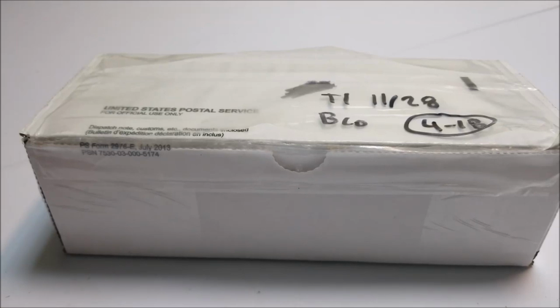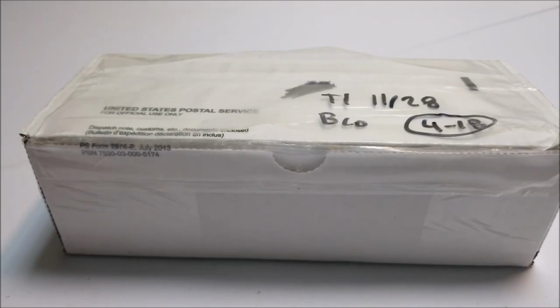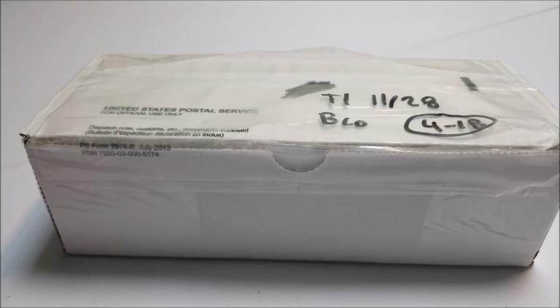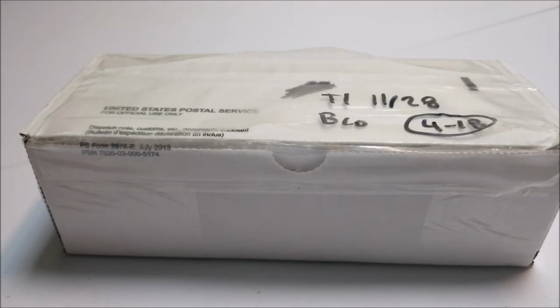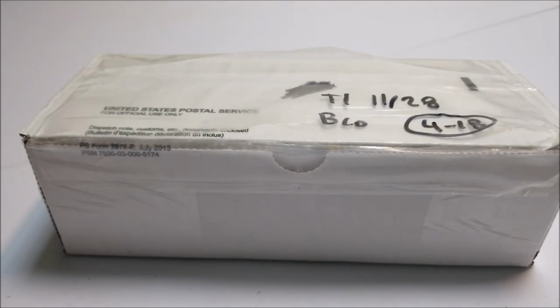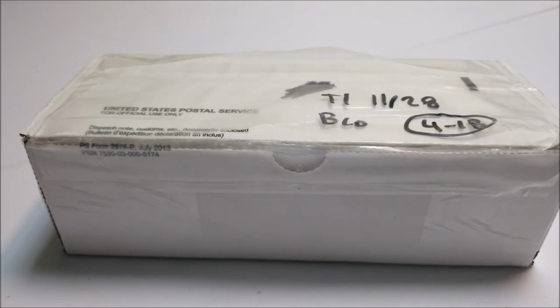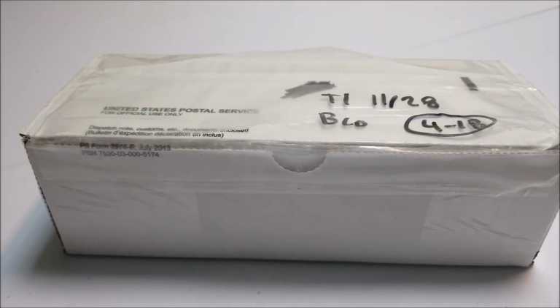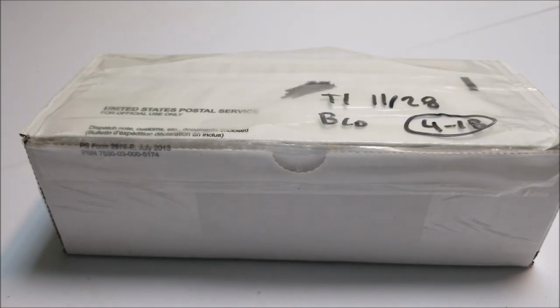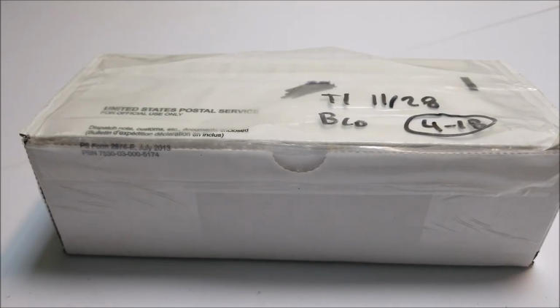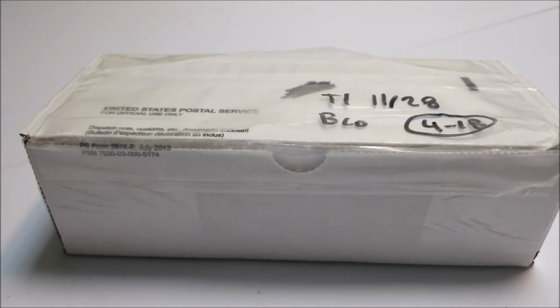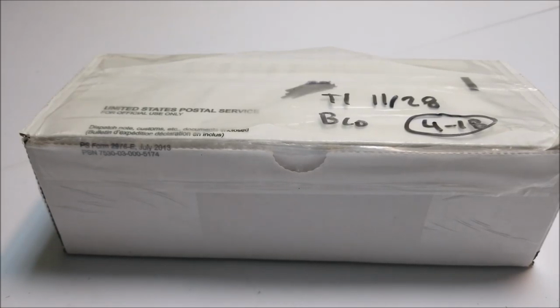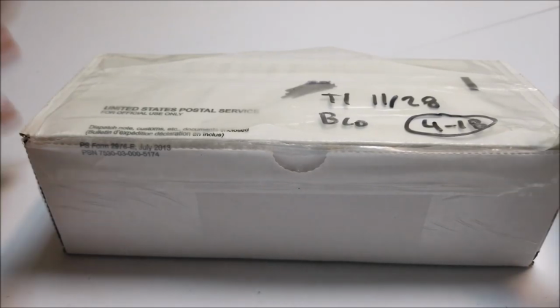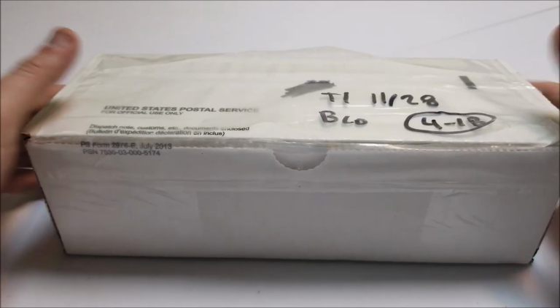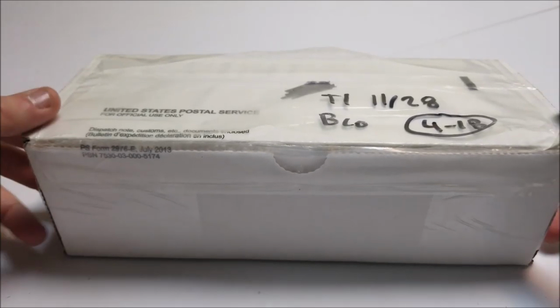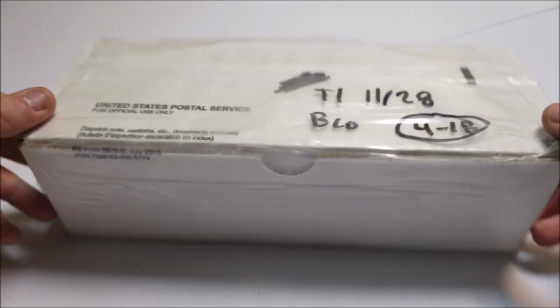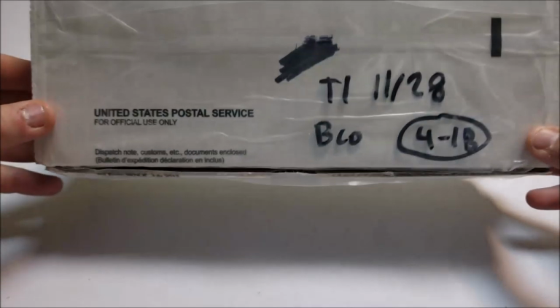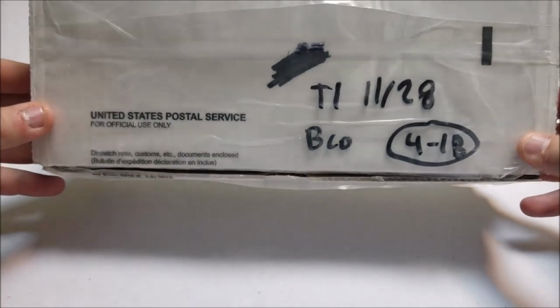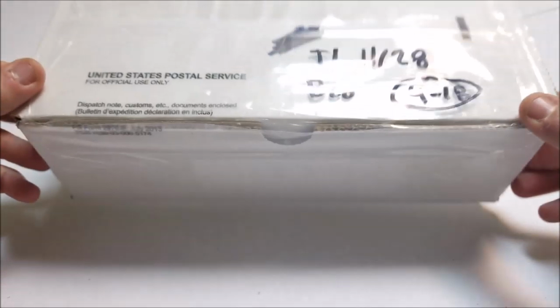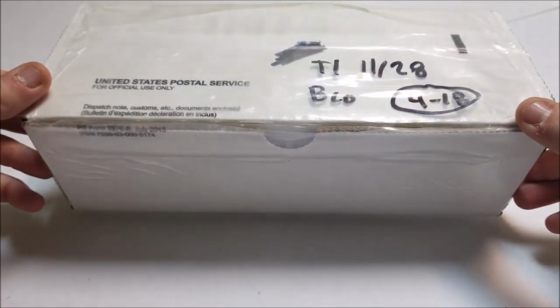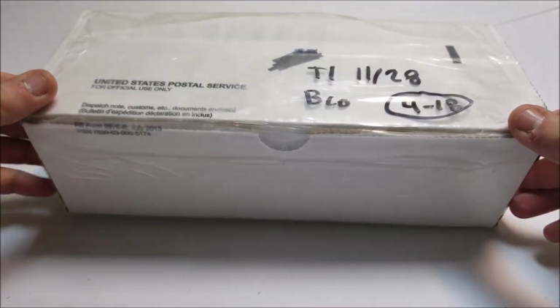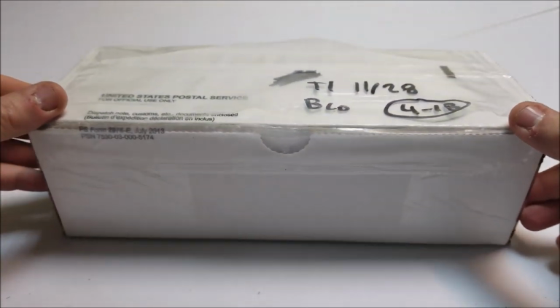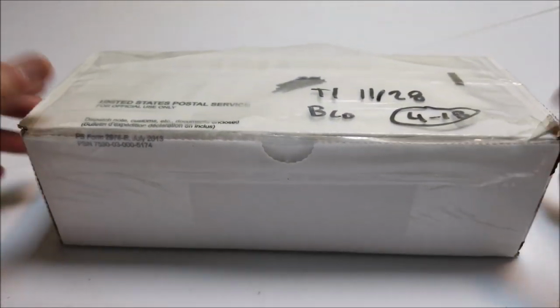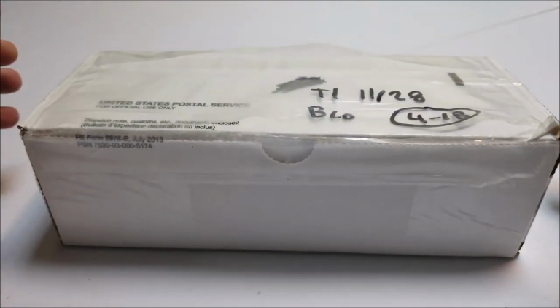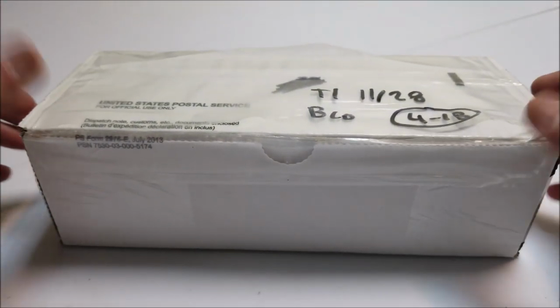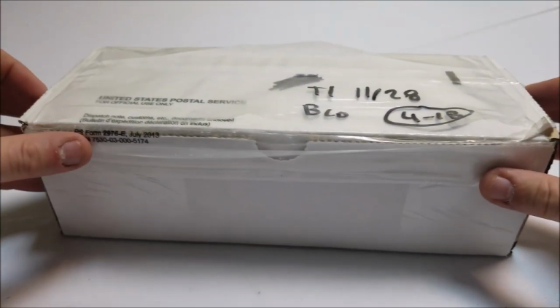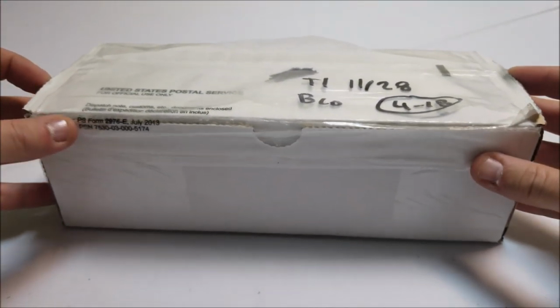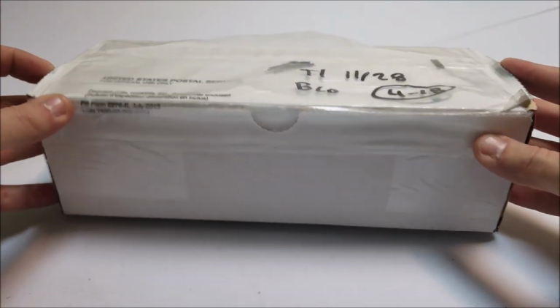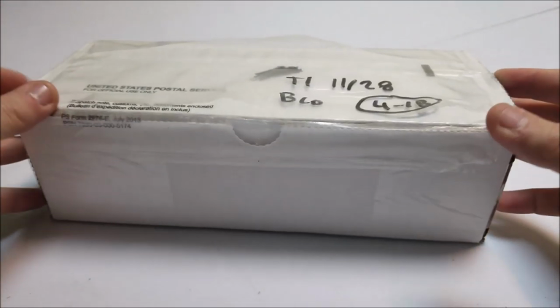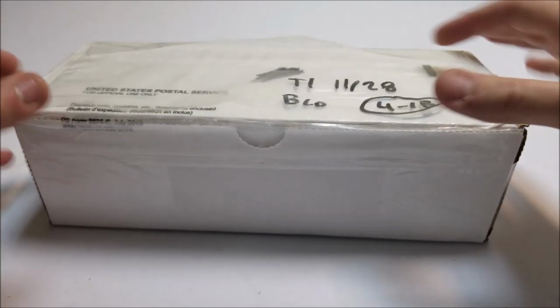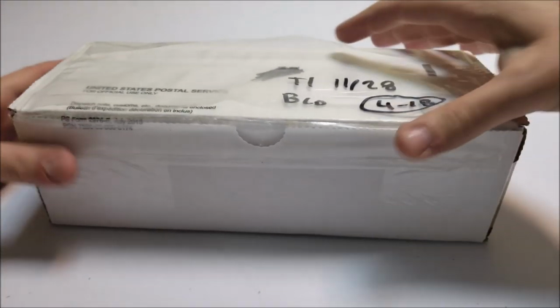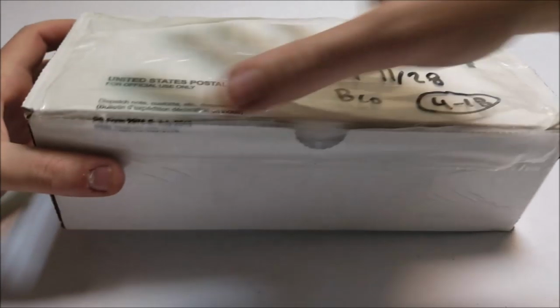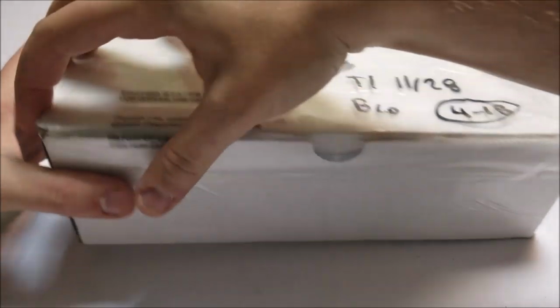How's it going cheap dogs? Today I got a little knife review for you. This knife right here is a Spartan Blades Frike. Let's go ahead and unbox it here.